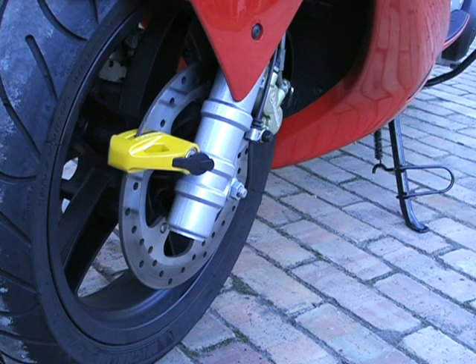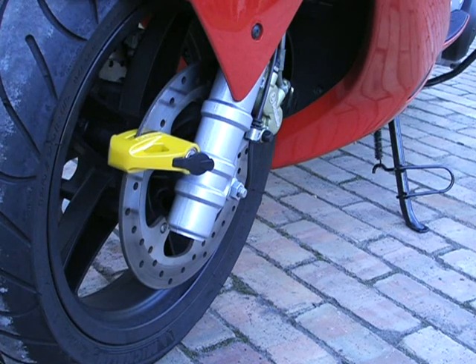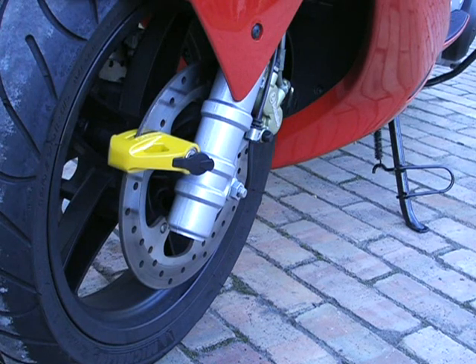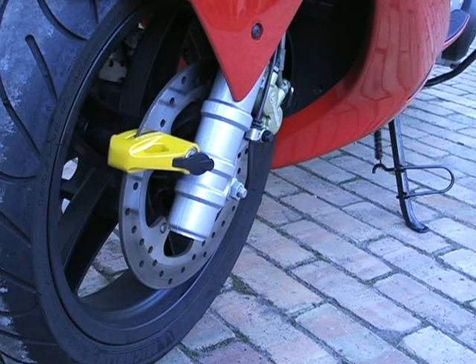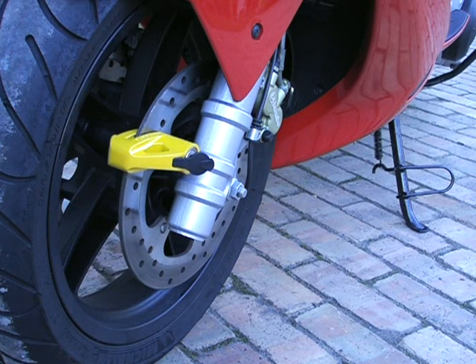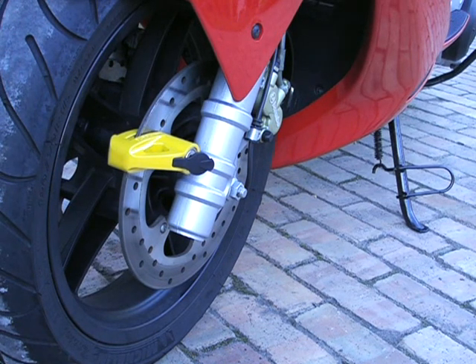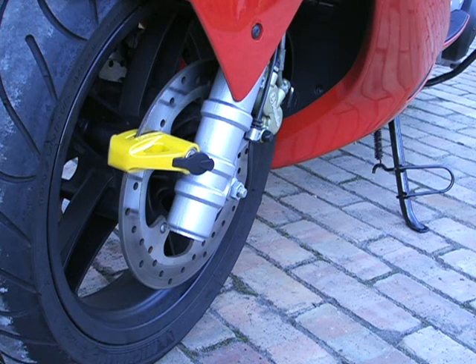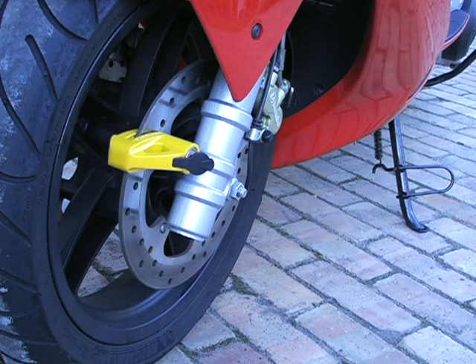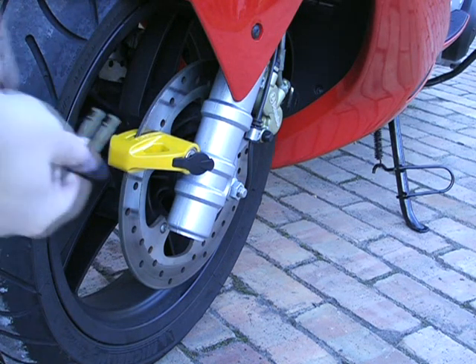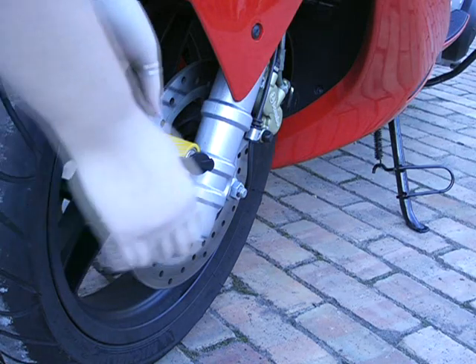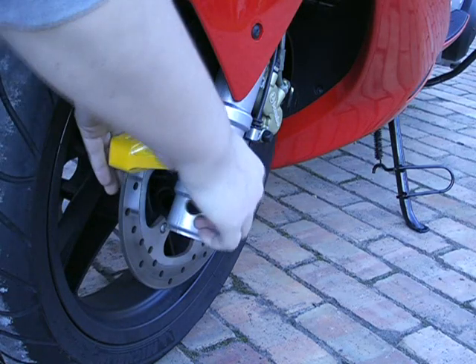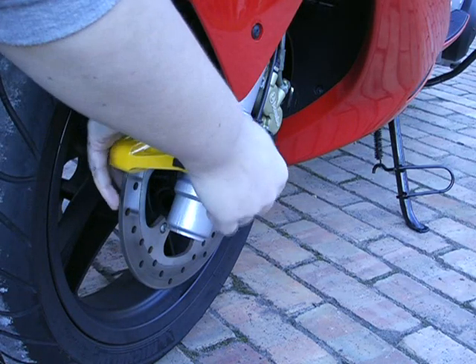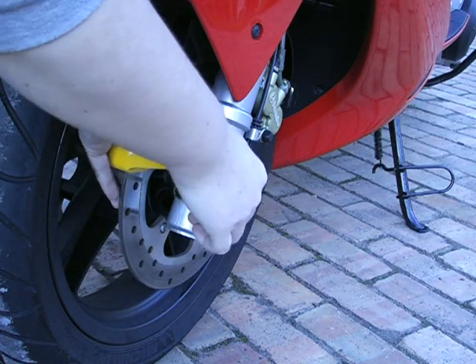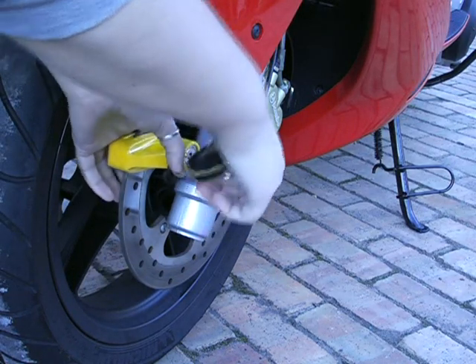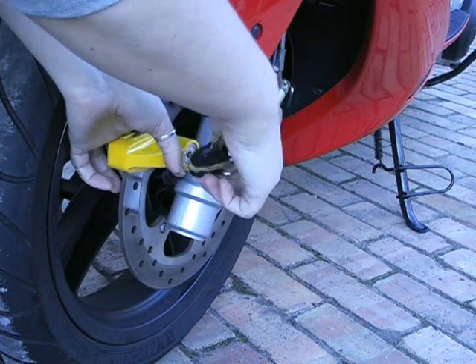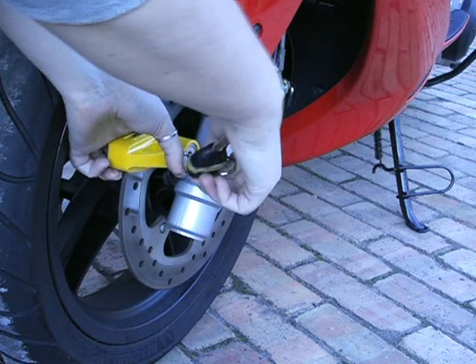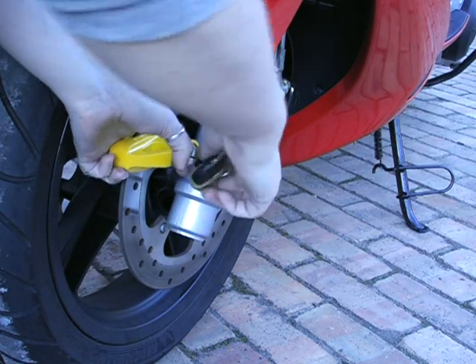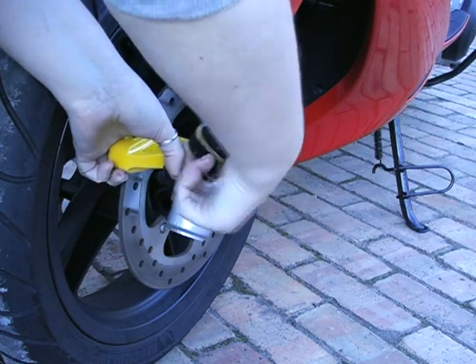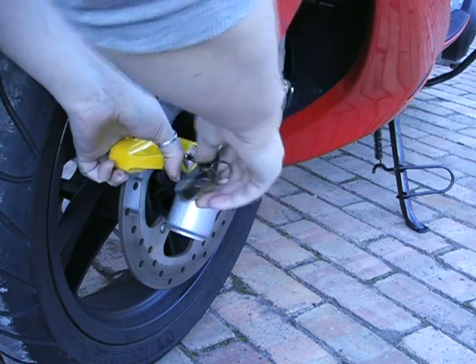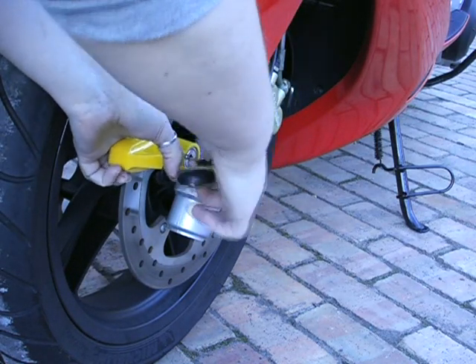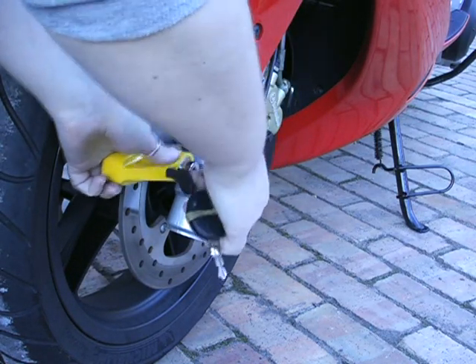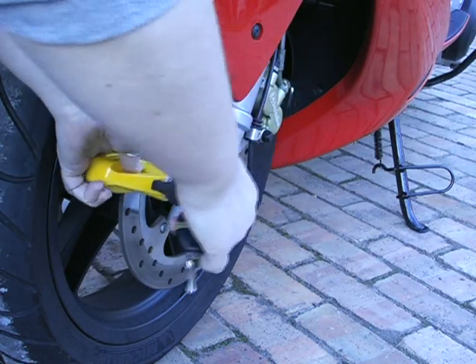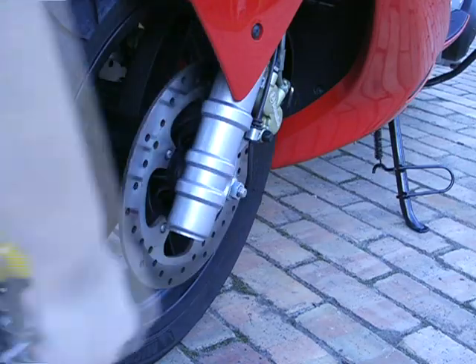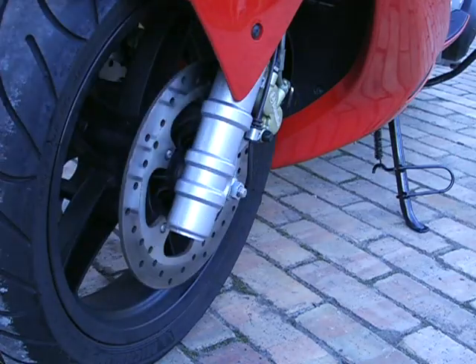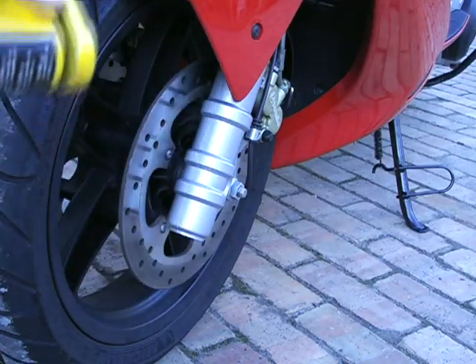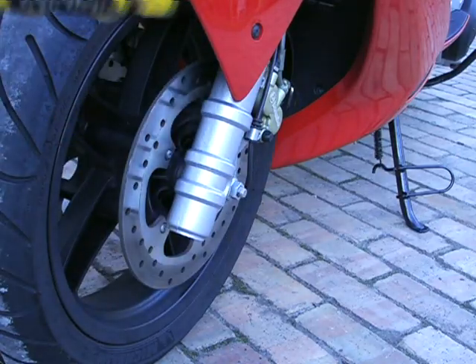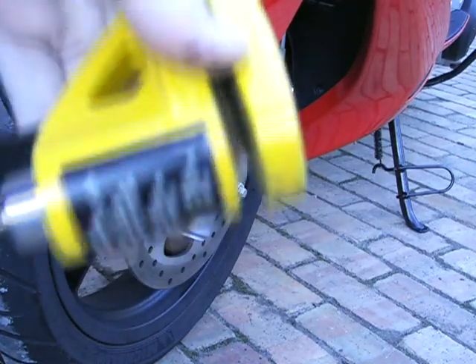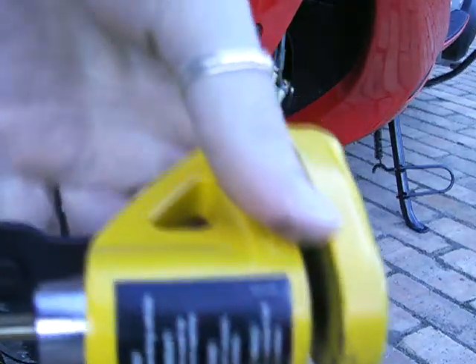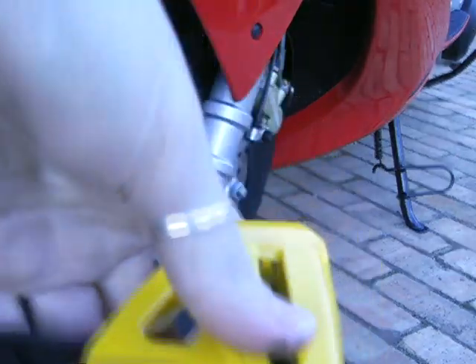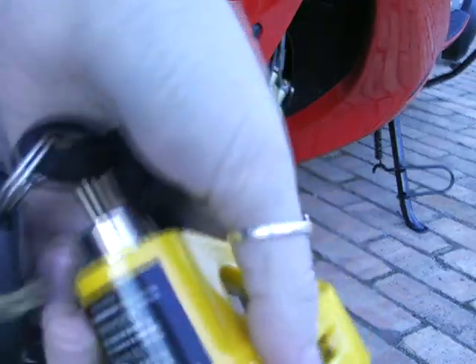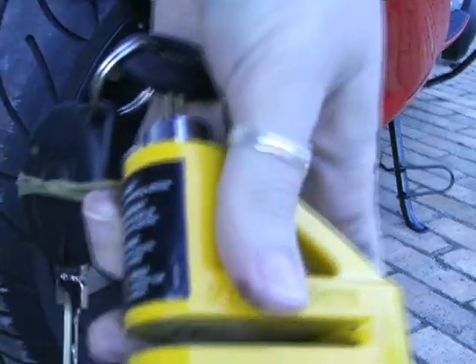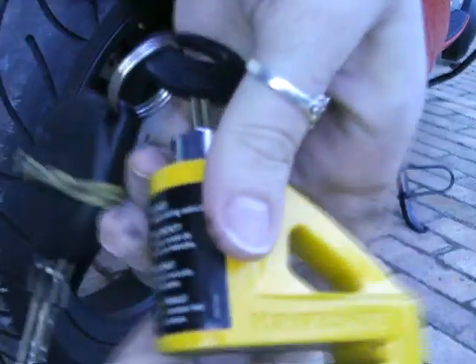Once you want to take your disc lock off, you come up, stick your key into it once more, turn the key, take it off, and that's it — that's your disc lock.